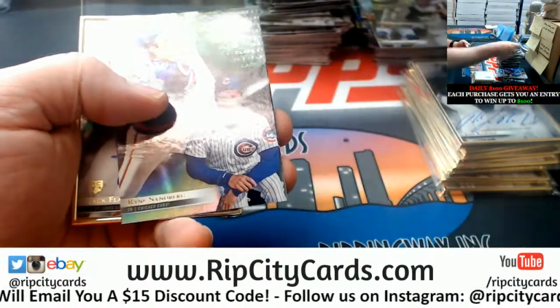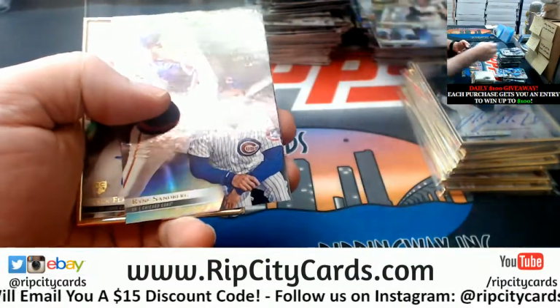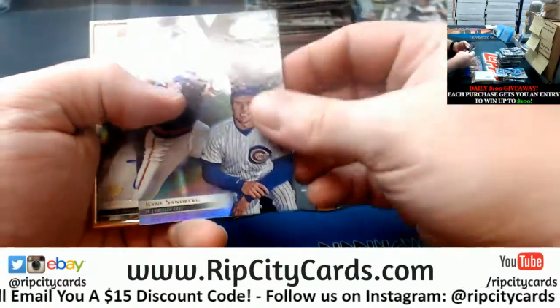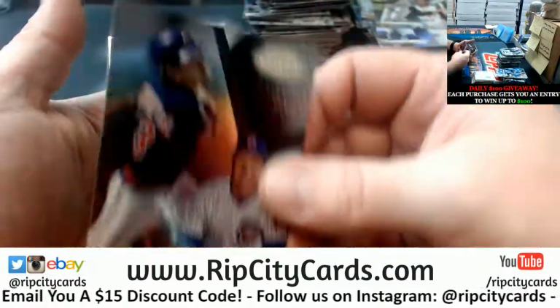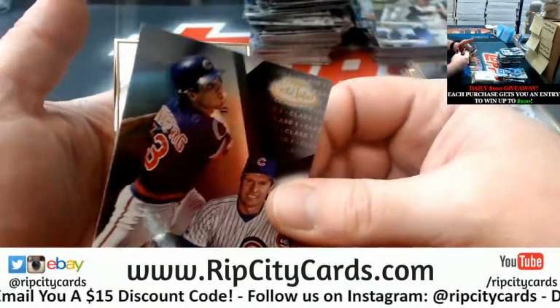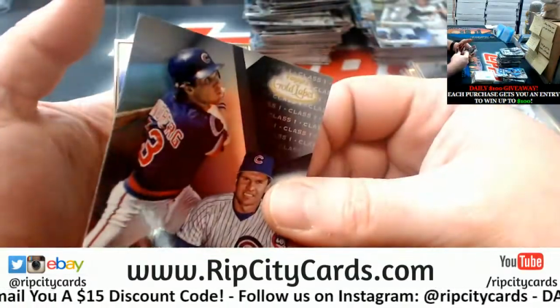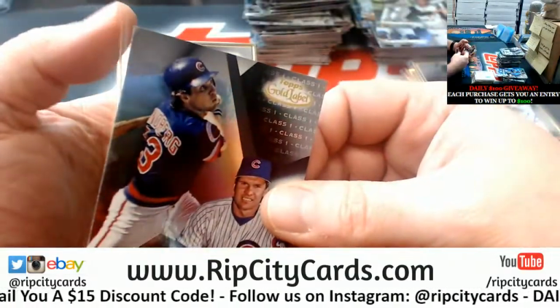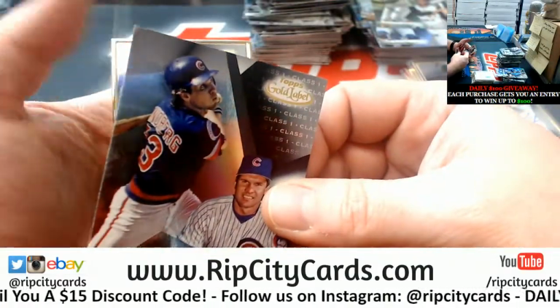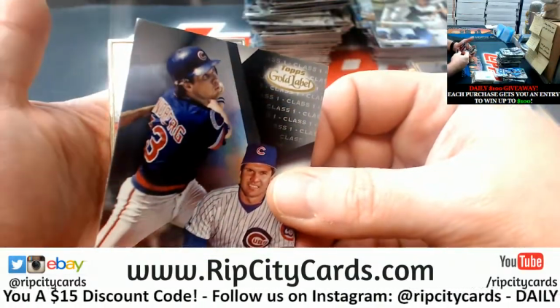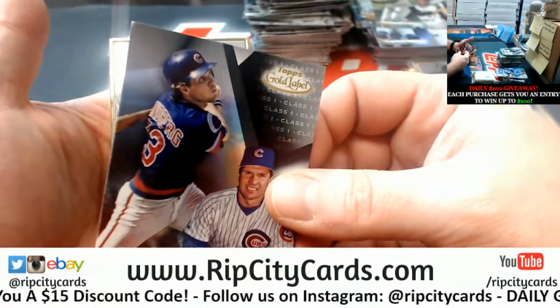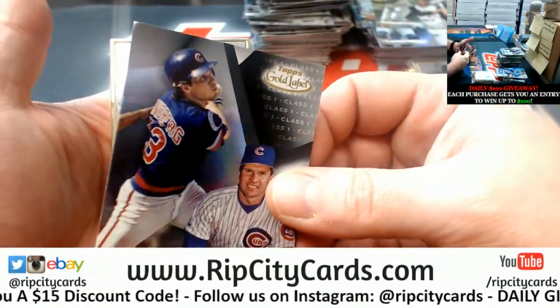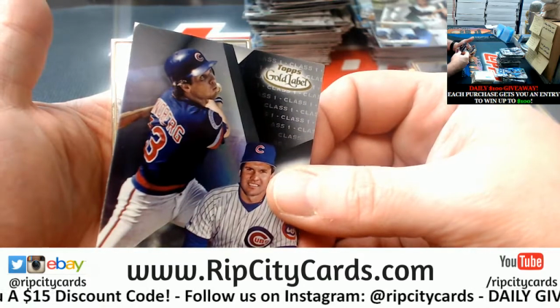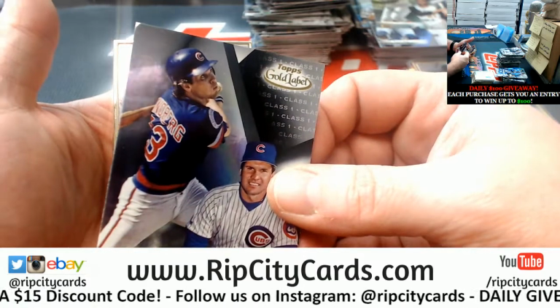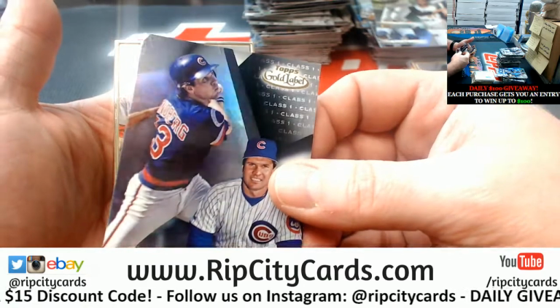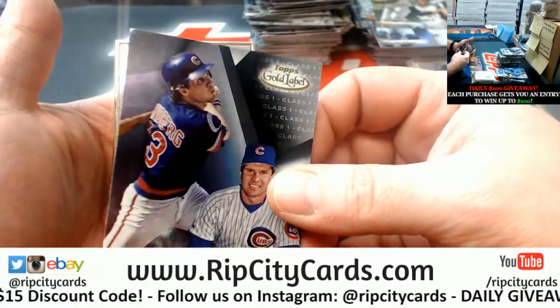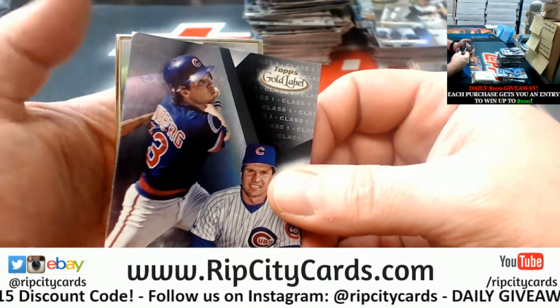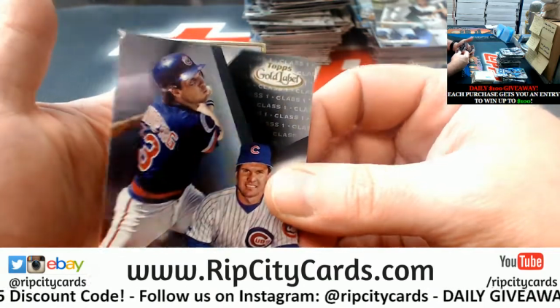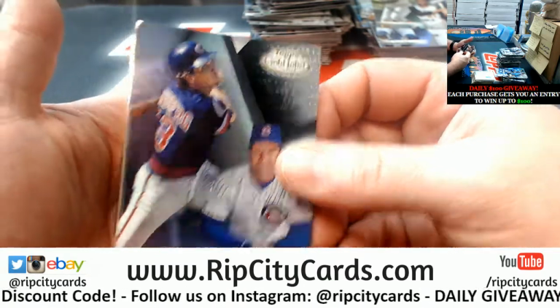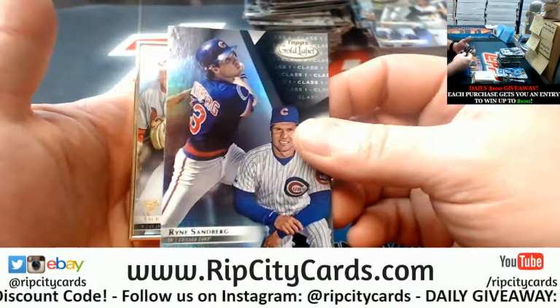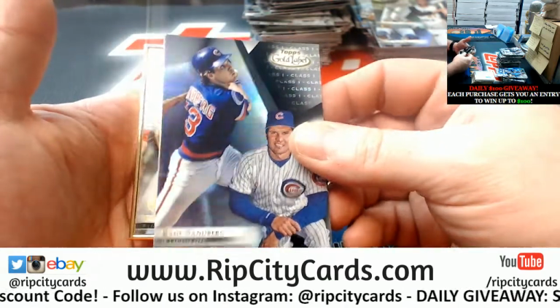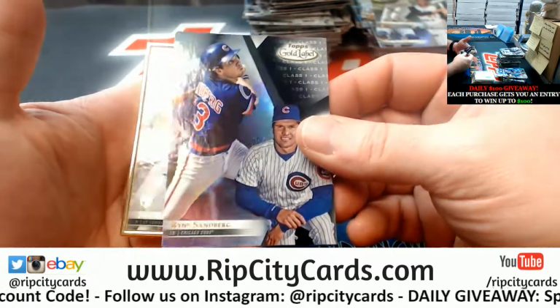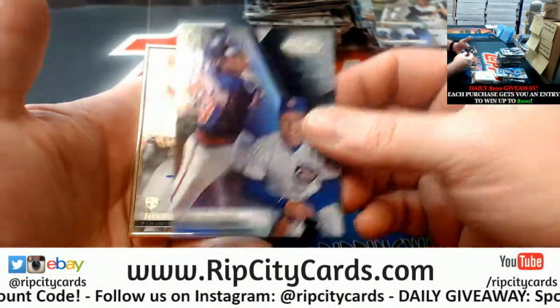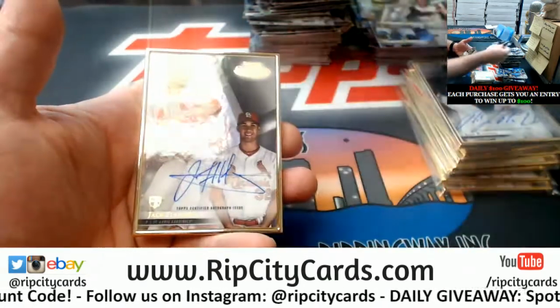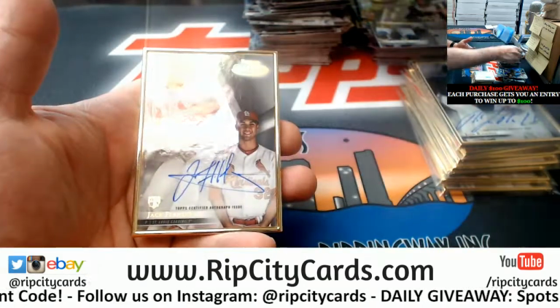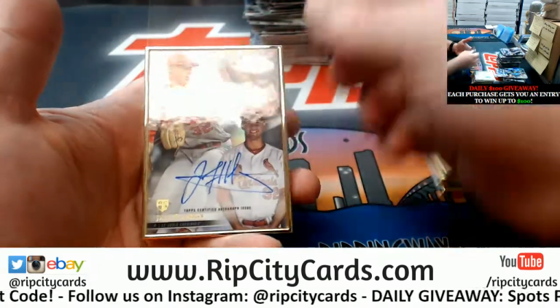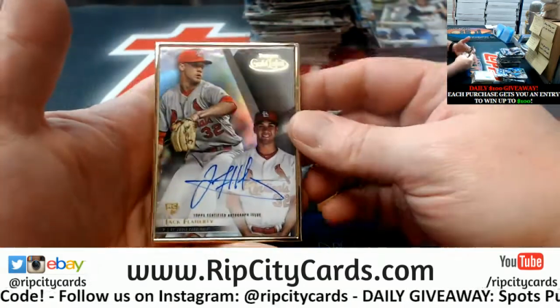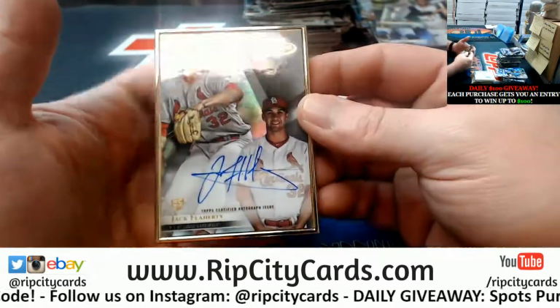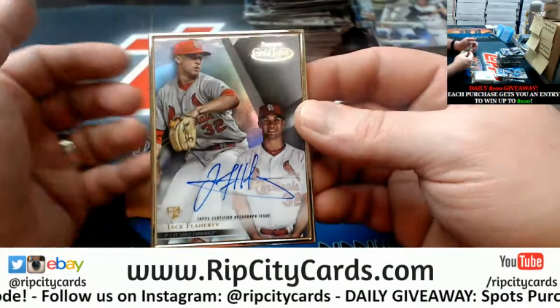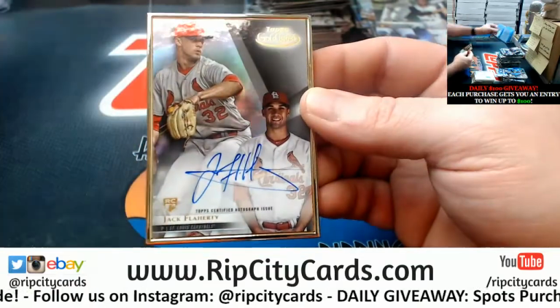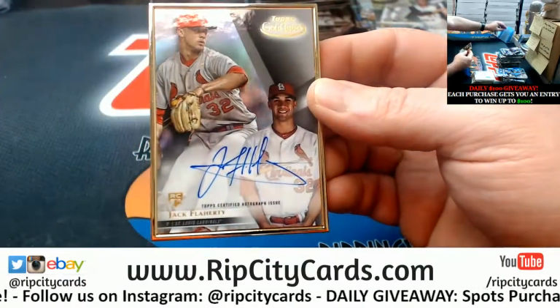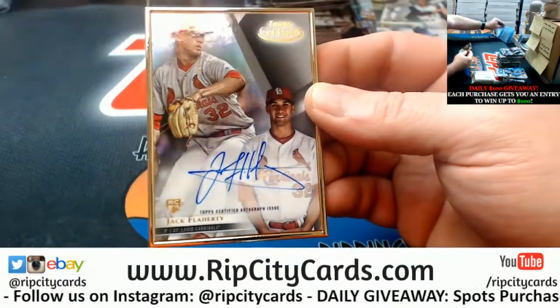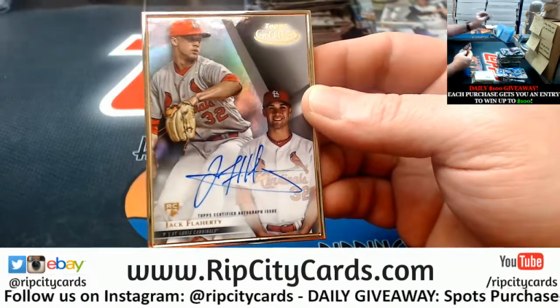And the last one in this half — we got a little bit of damage on that corner, just from how they're packaged together. A Flaherty Cardinals rookie autograph.